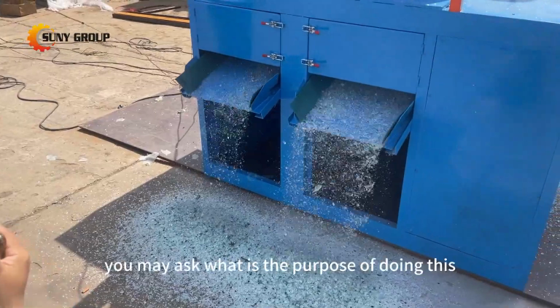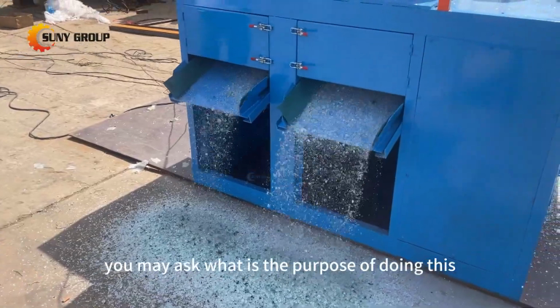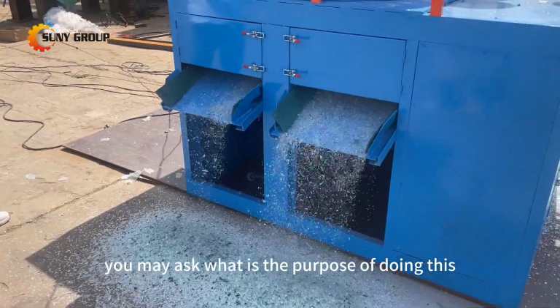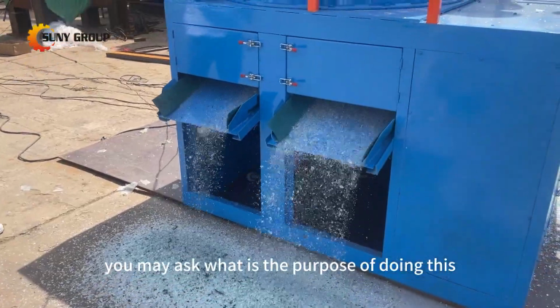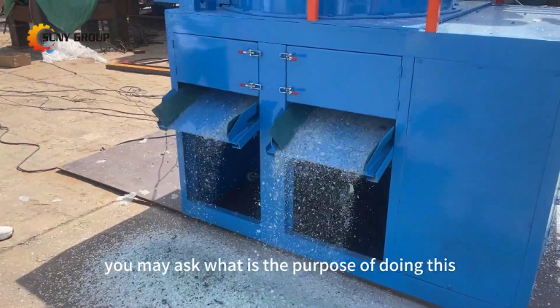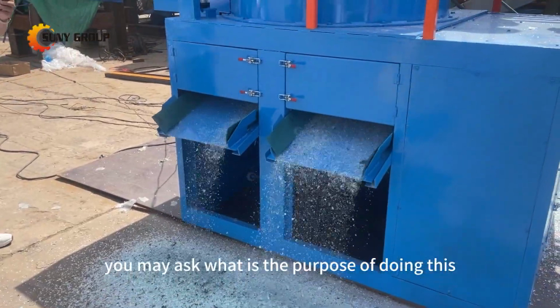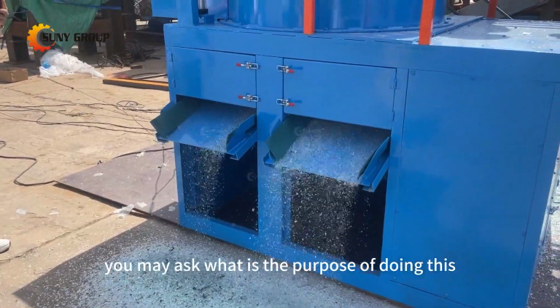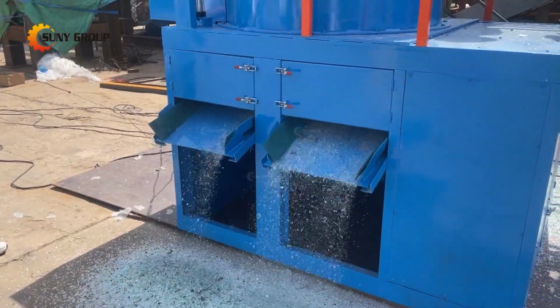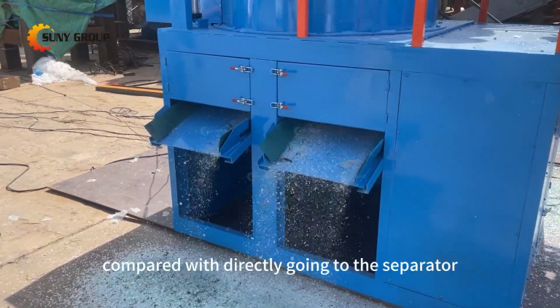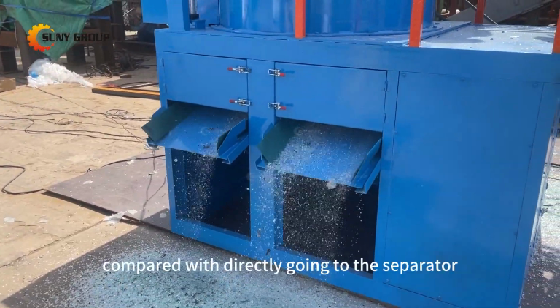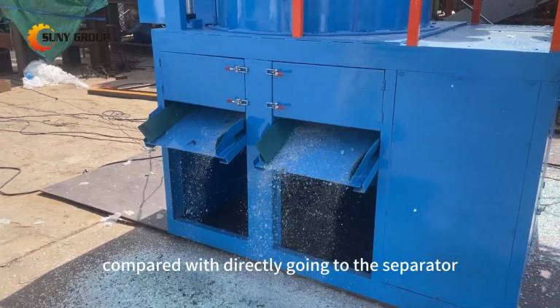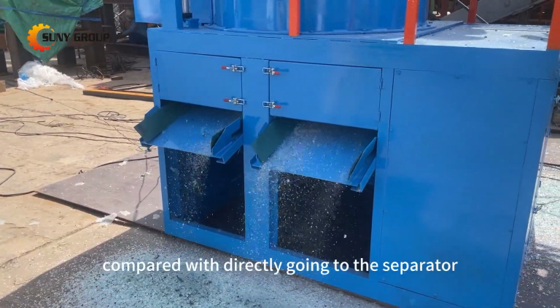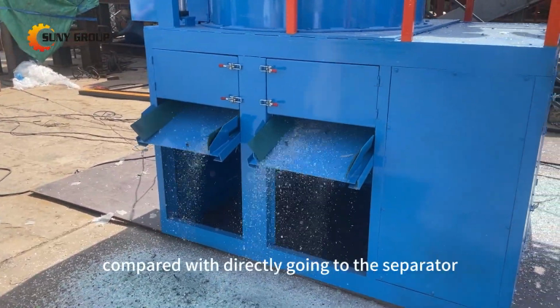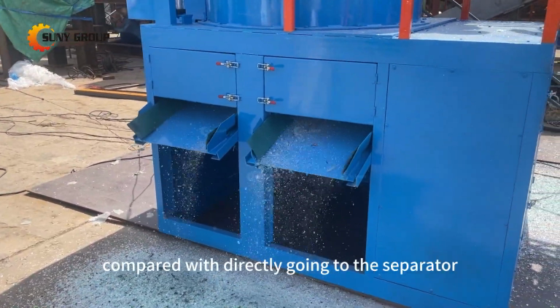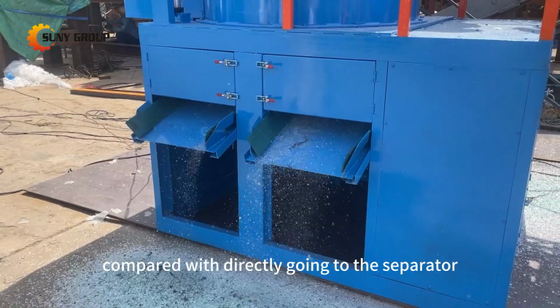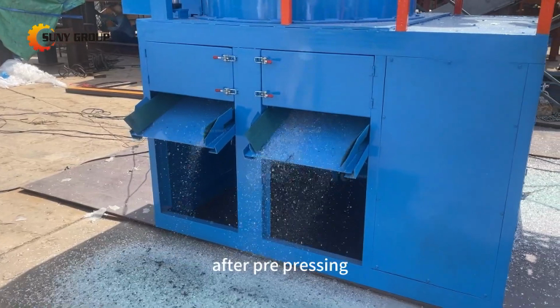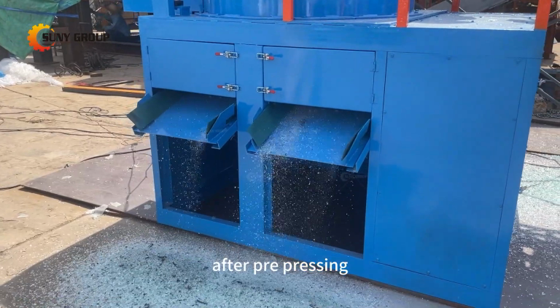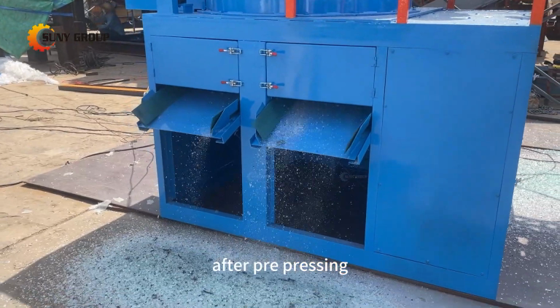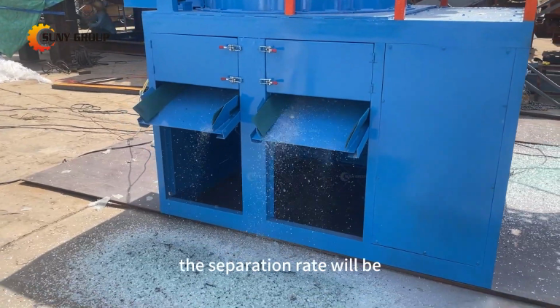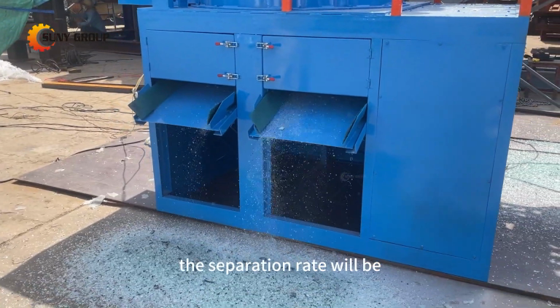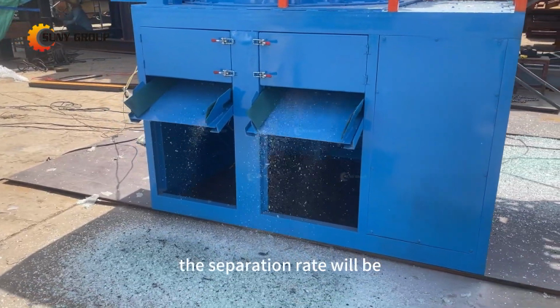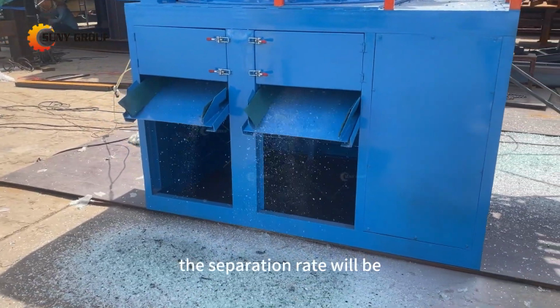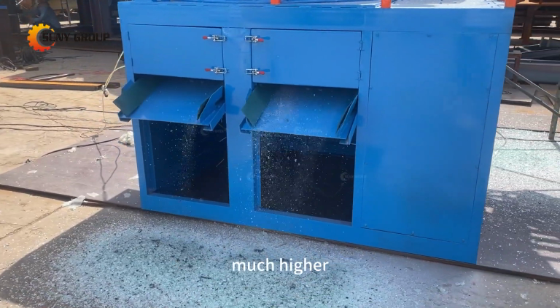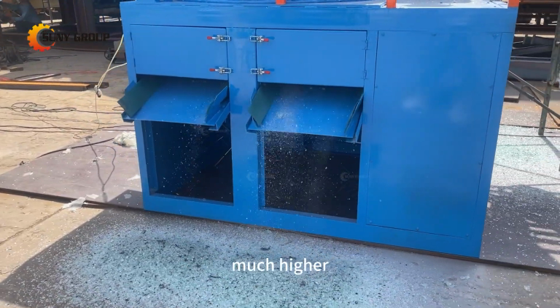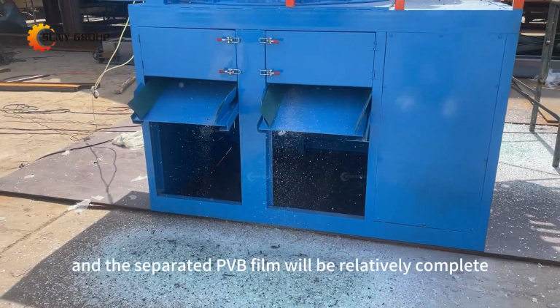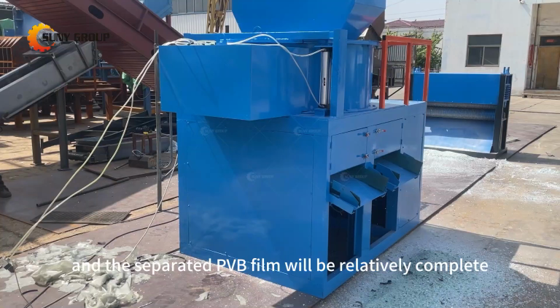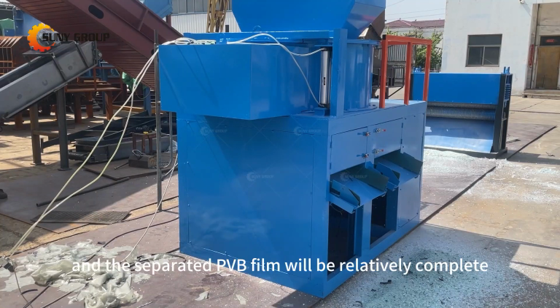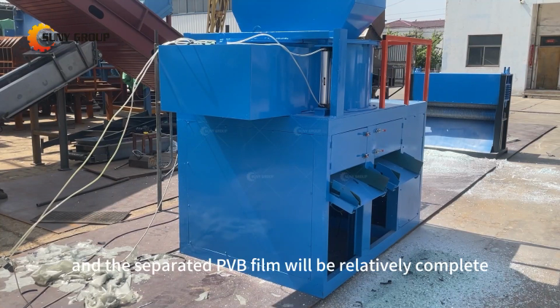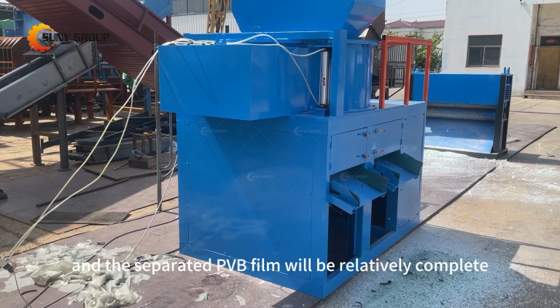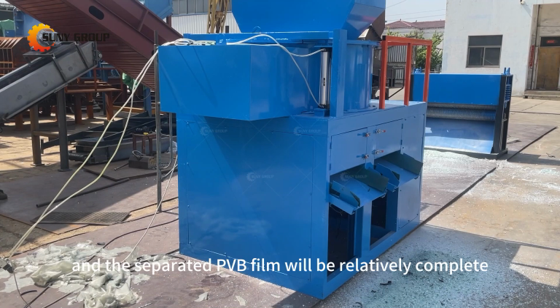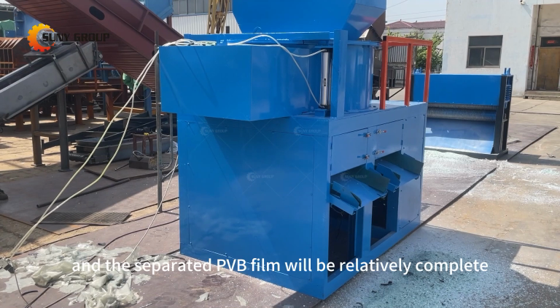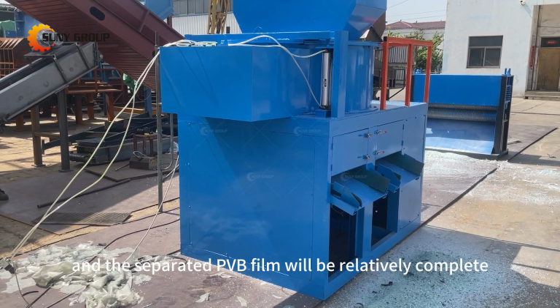You may ask what is the purpose of doing this? Compared with directly going to the separator after pre-pressing, the separation rate will be much higher and the separated PVB film will be relatively complete.